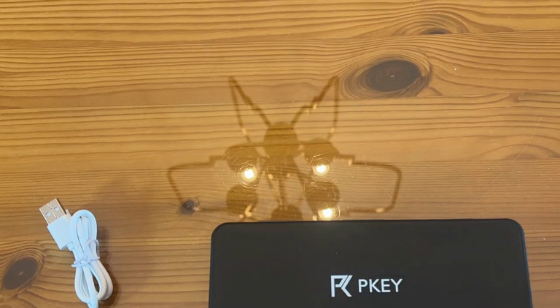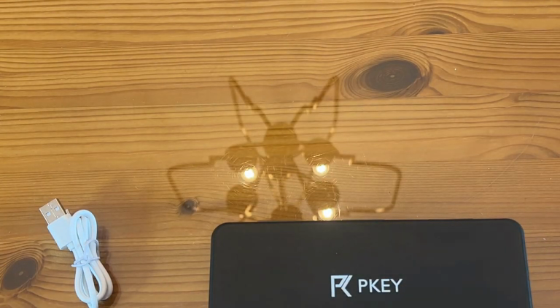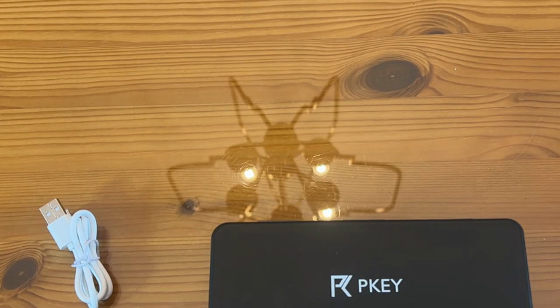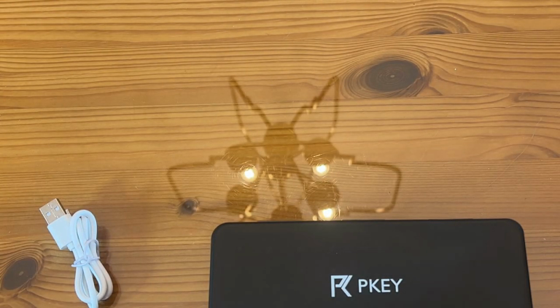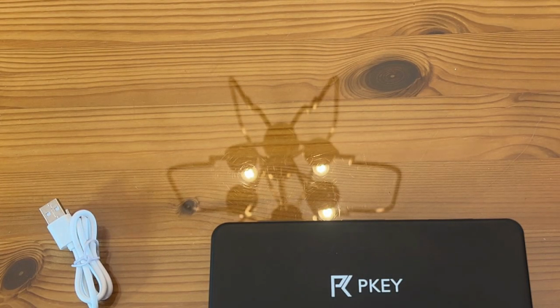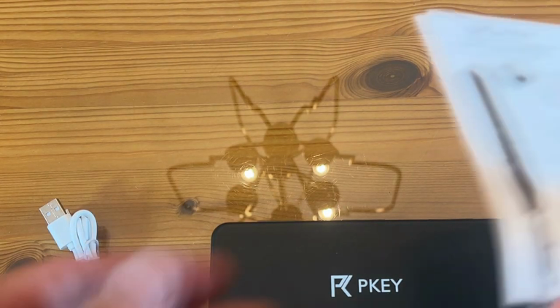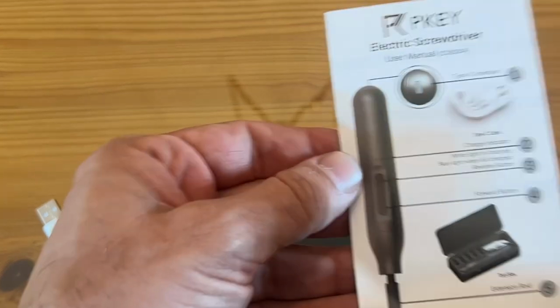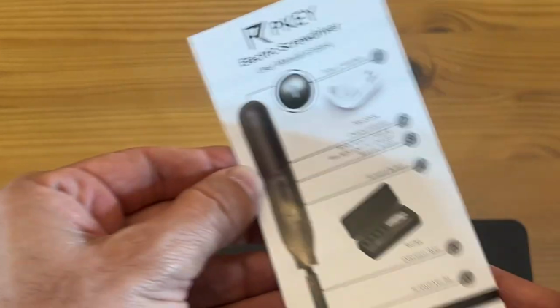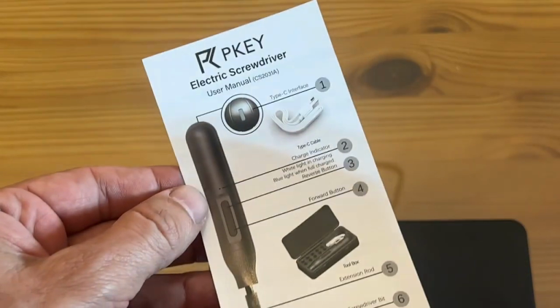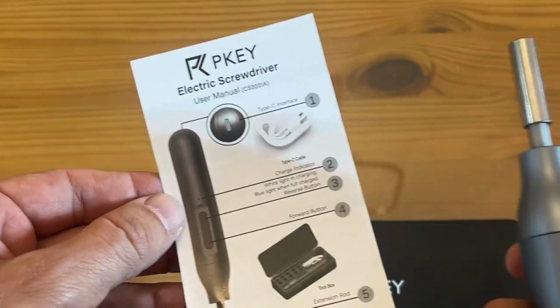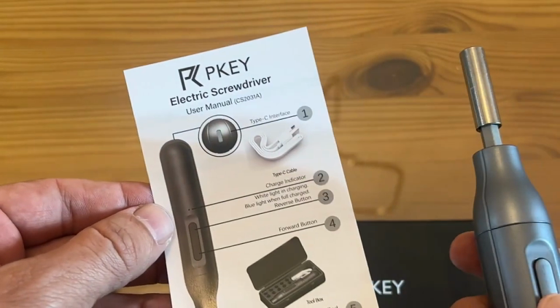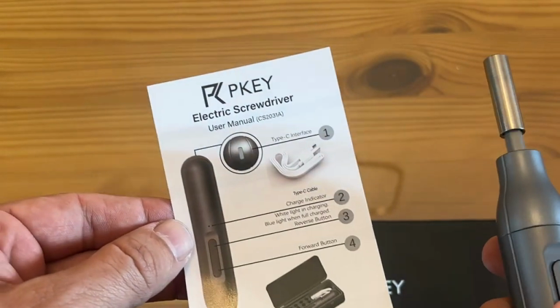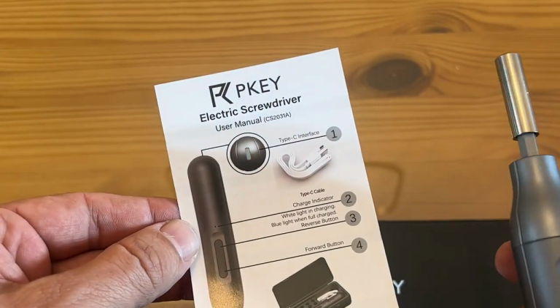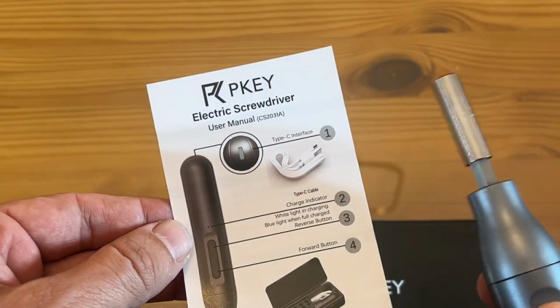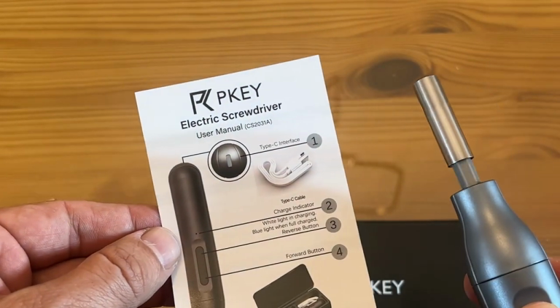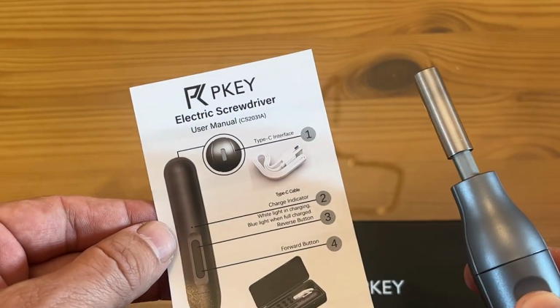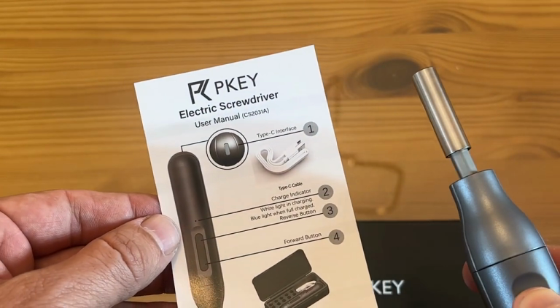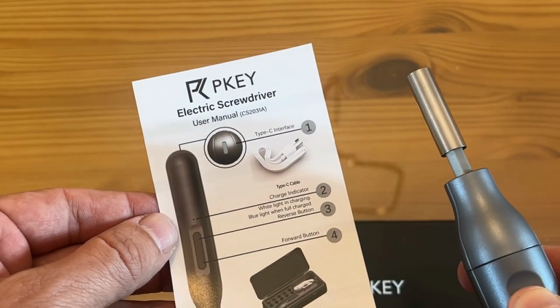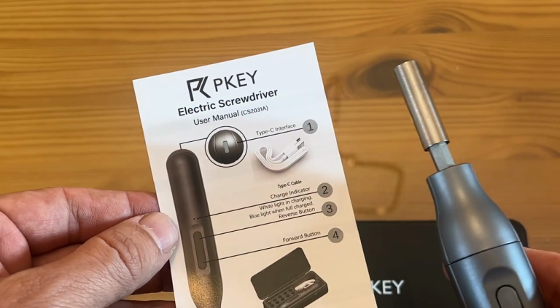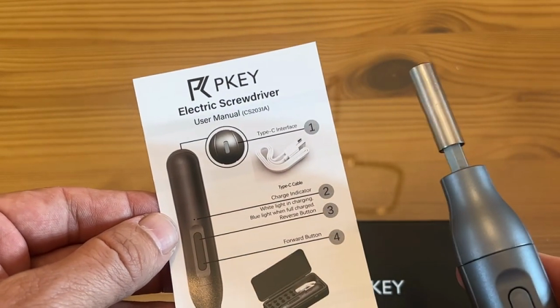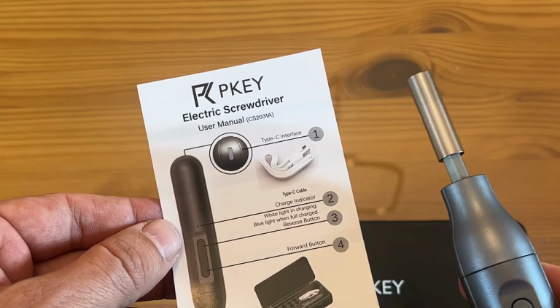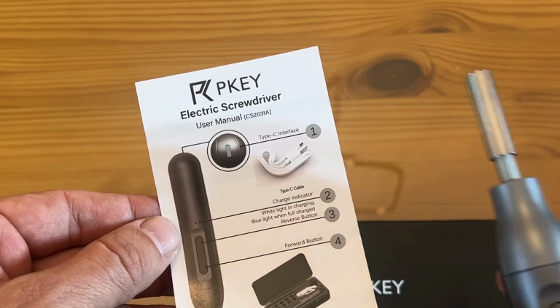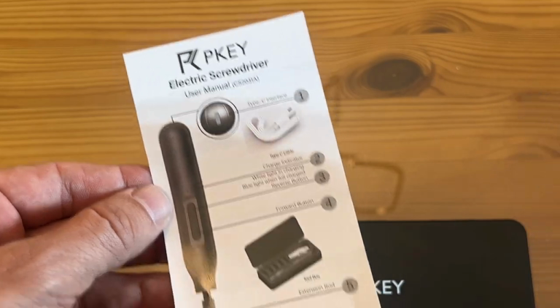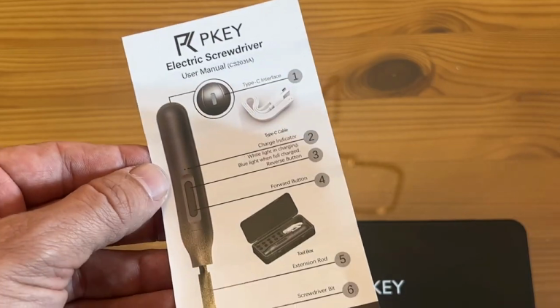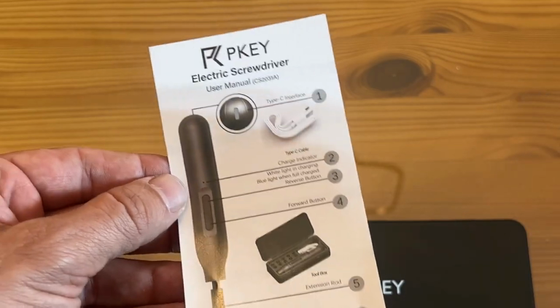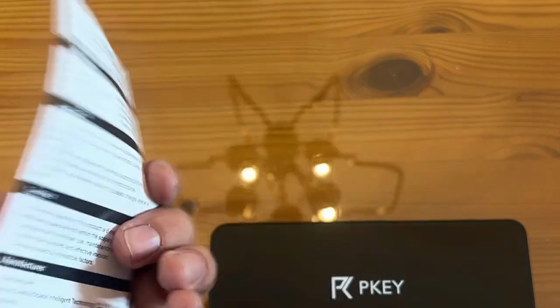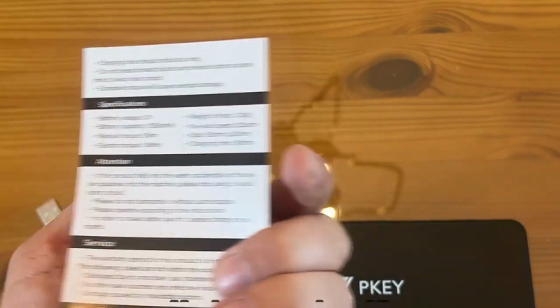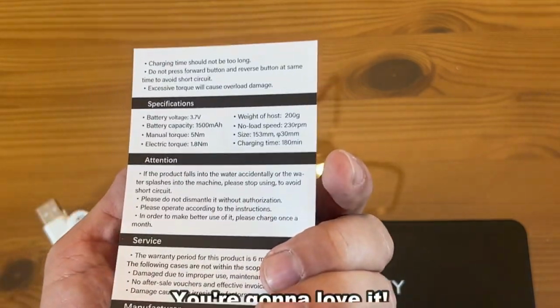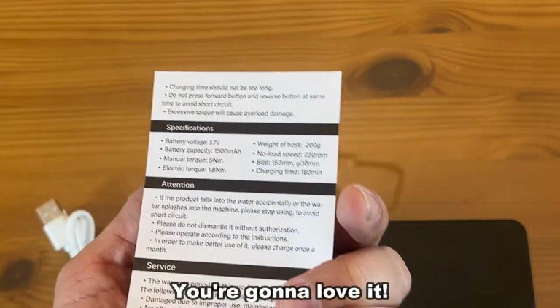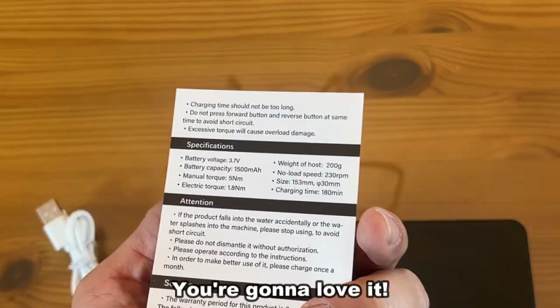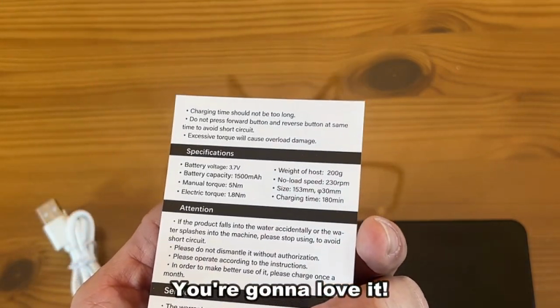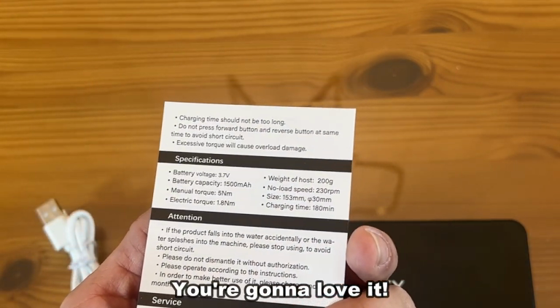If you're looking for something that is durable, lightweight, innovative, stylish, sophisticated, and chic — this can't be beat. My name is Adam from Elite Demonstrations. You're gonna love it. Thanks for watching. Goodbye, my friends.